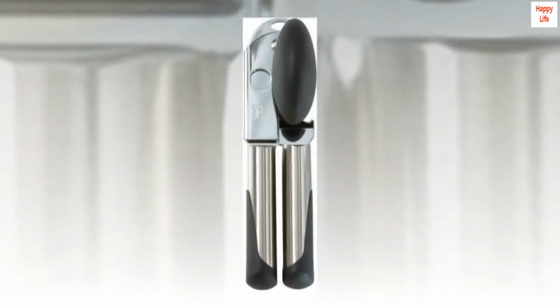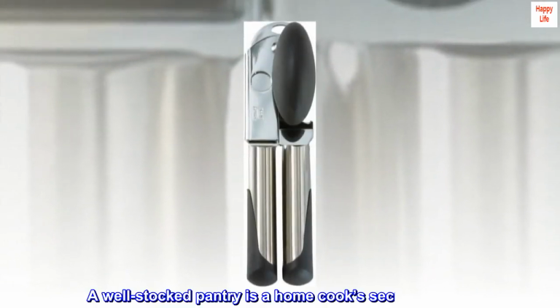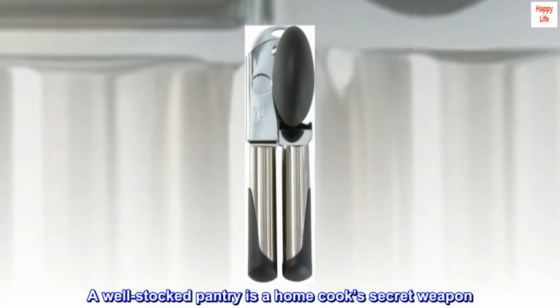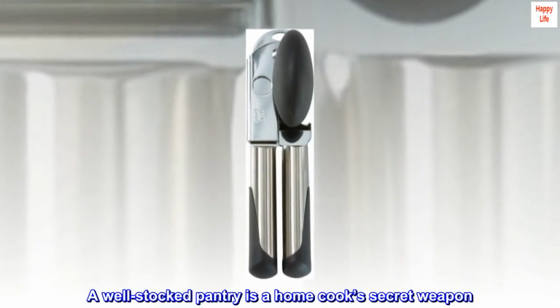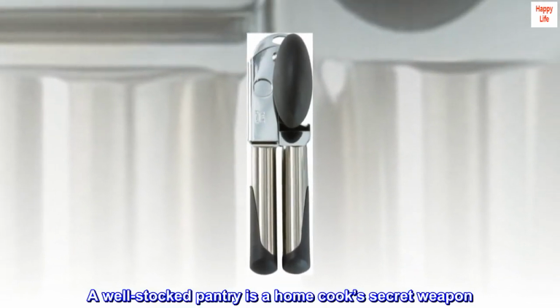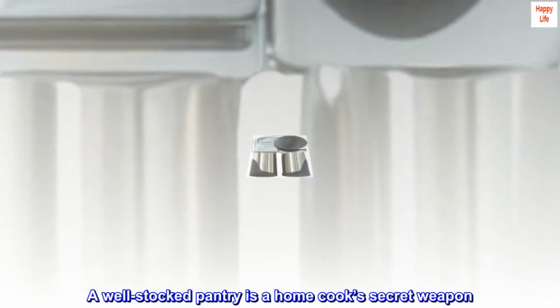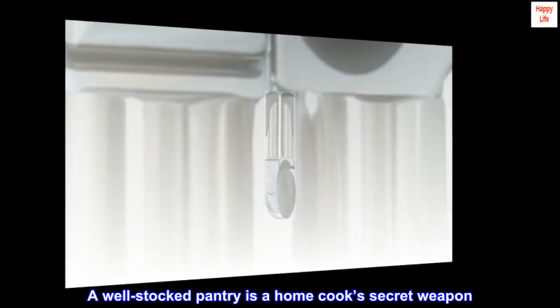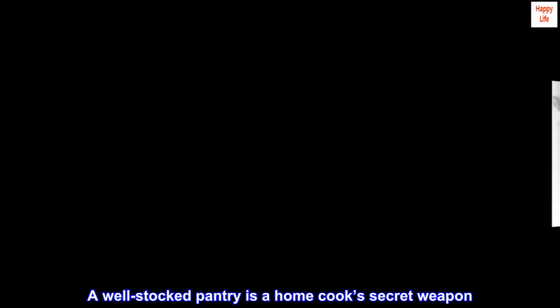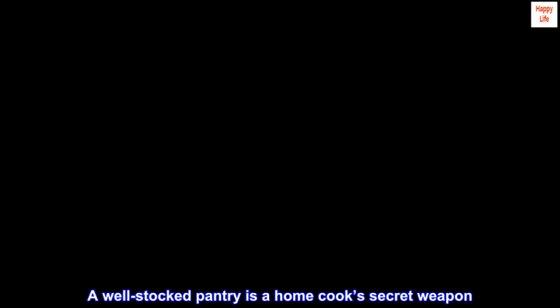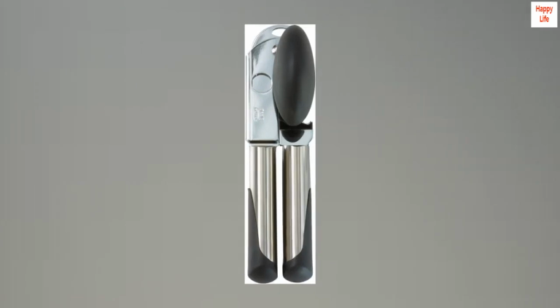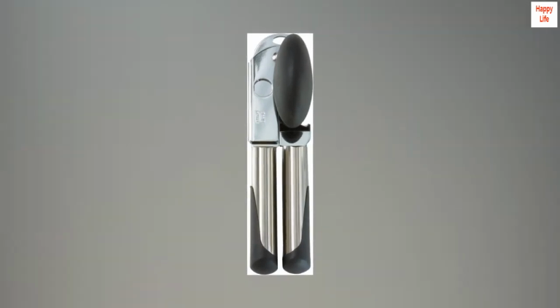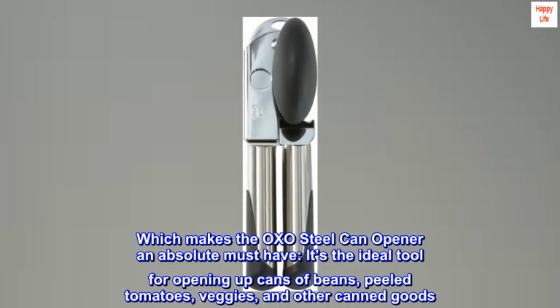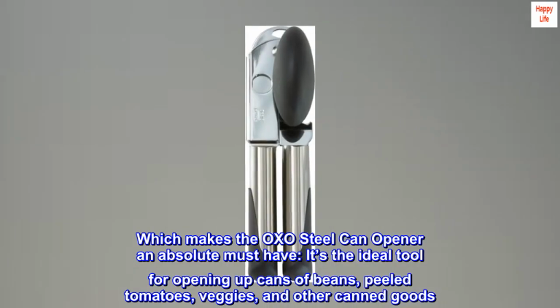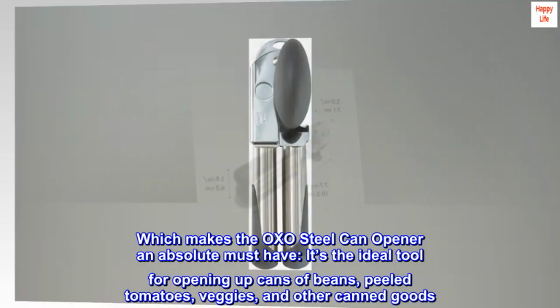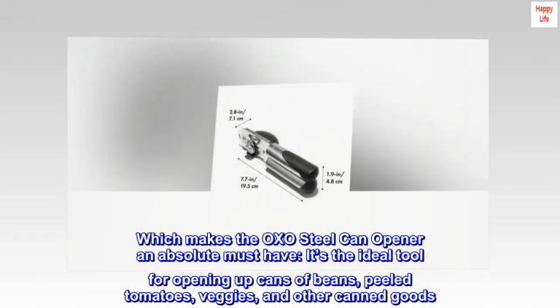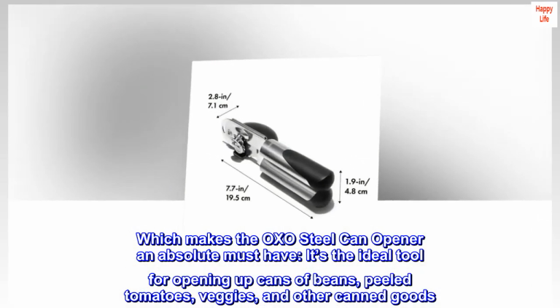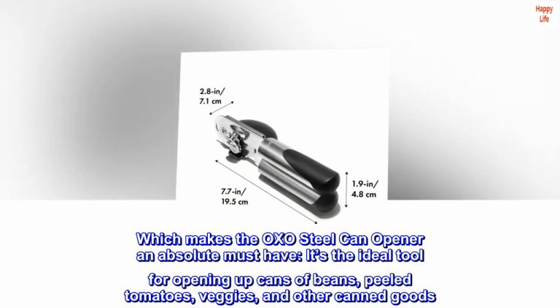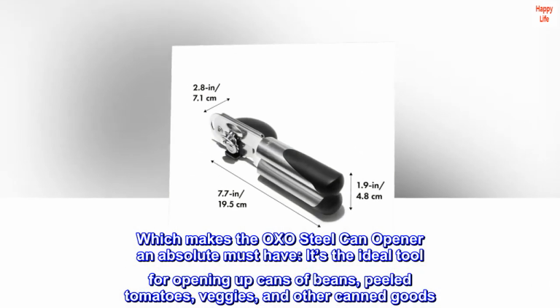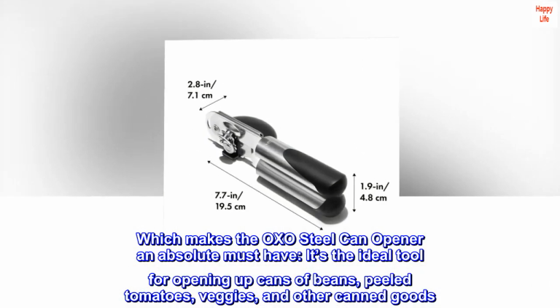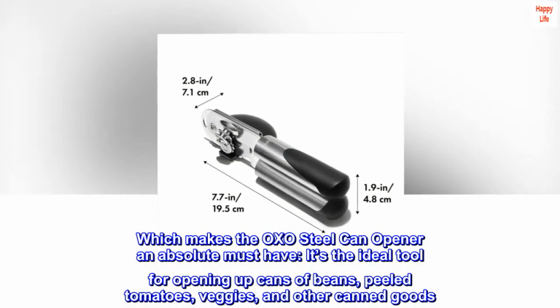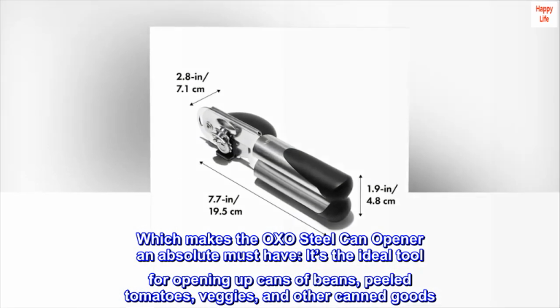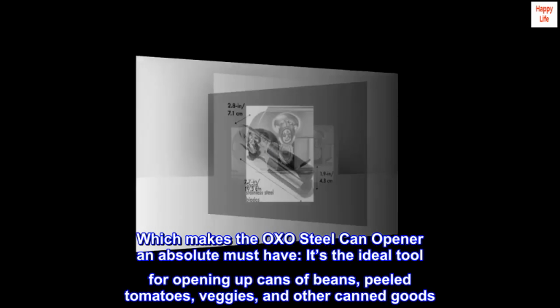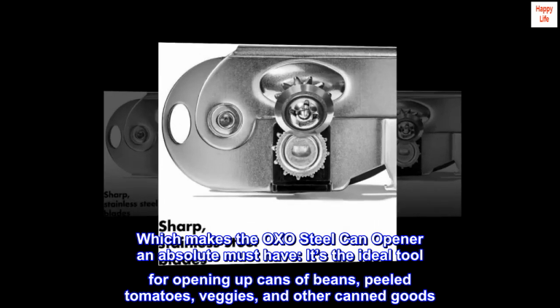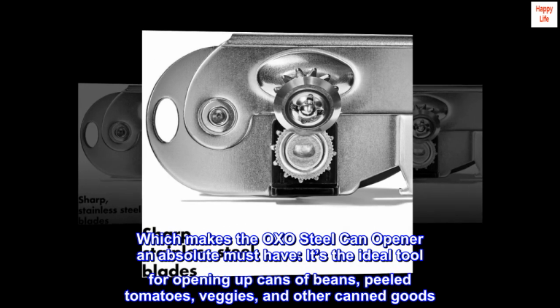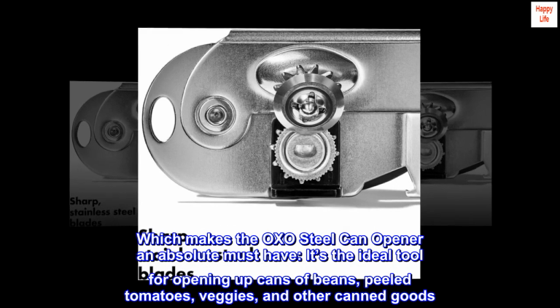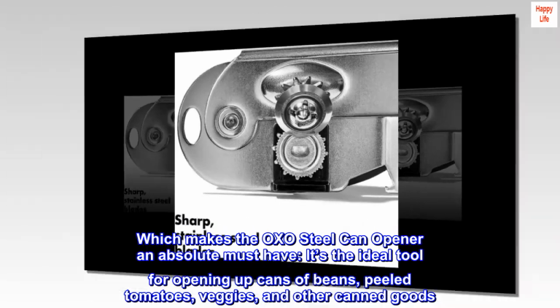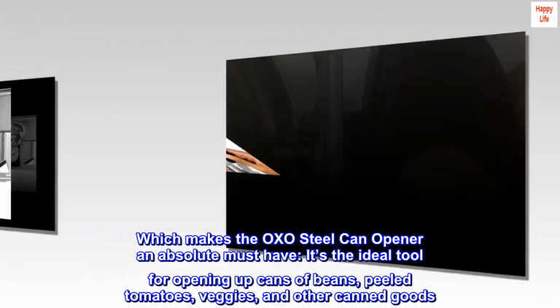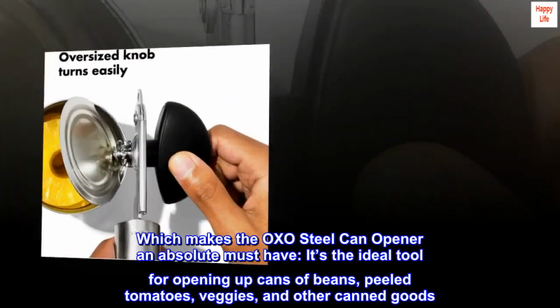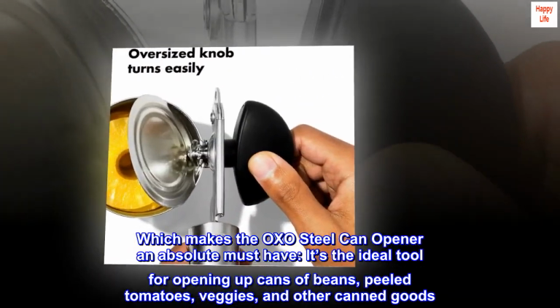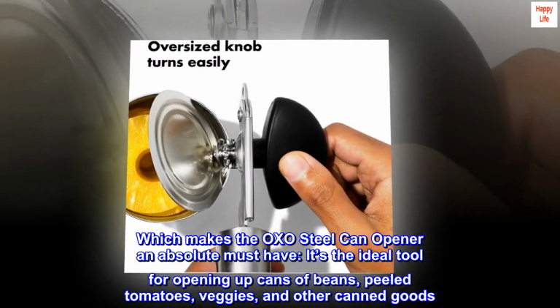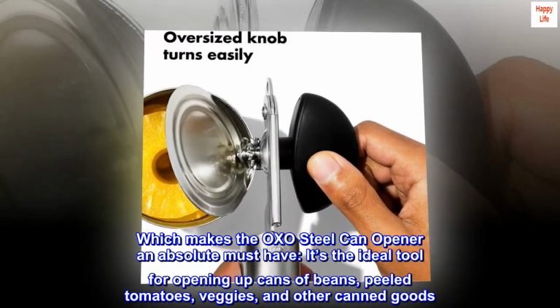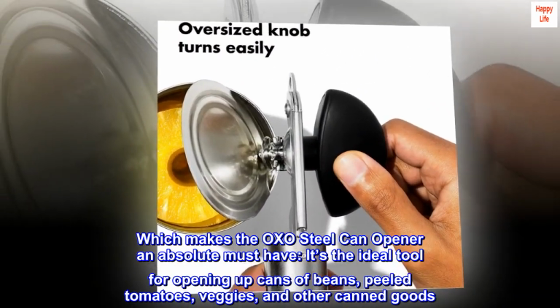A well-stocked pantry is a home-cooked secret weapon, which makes the OXO steel can opener an absolute must-have. It's the ideal tool for opening up cans of beans, peeled tomatoes, veggies, and other canned goods.